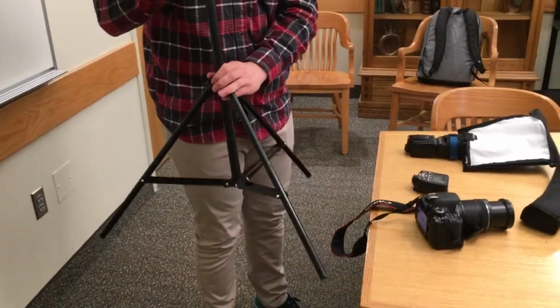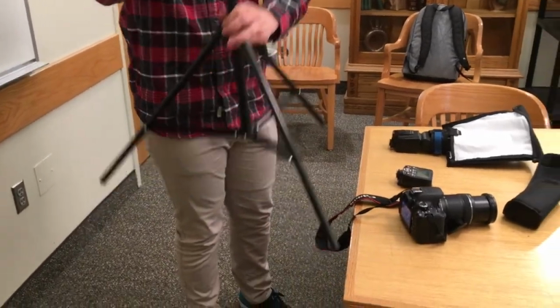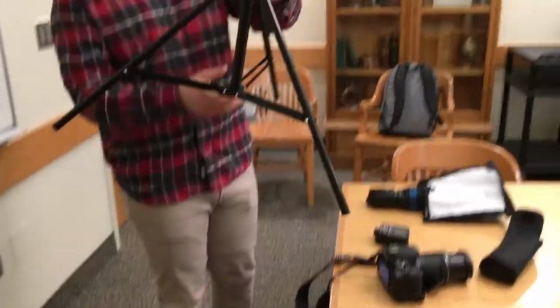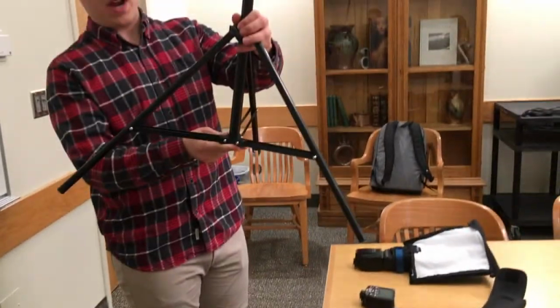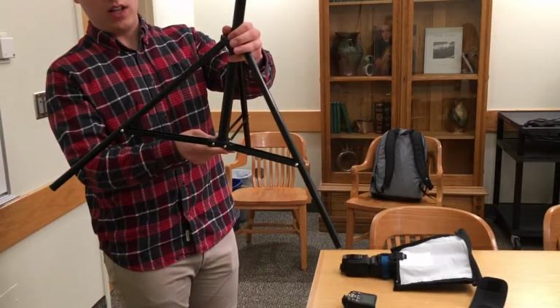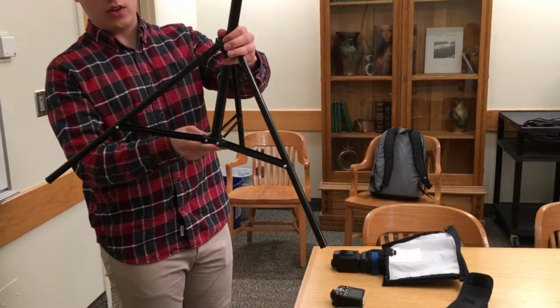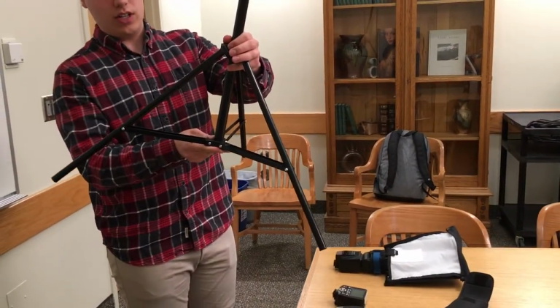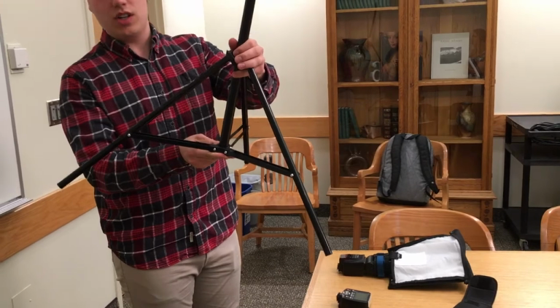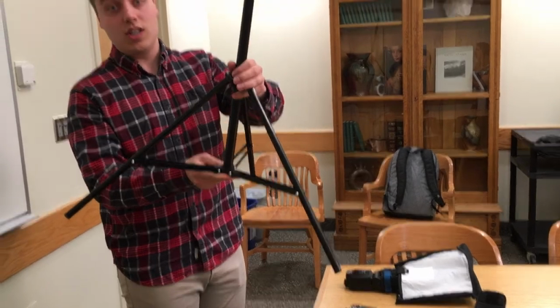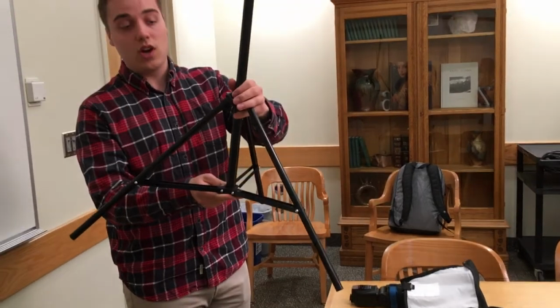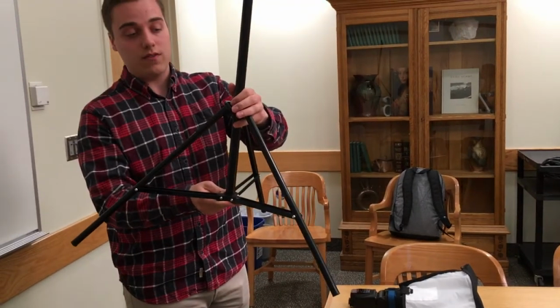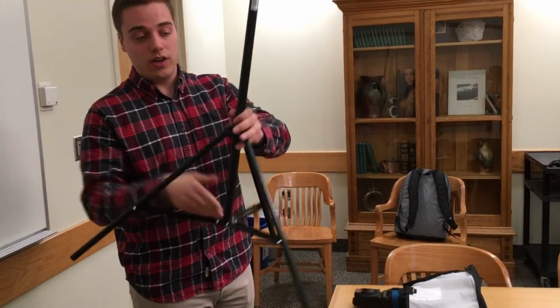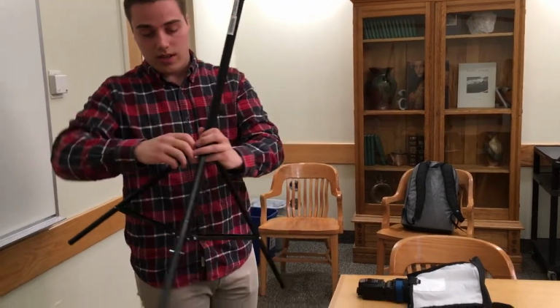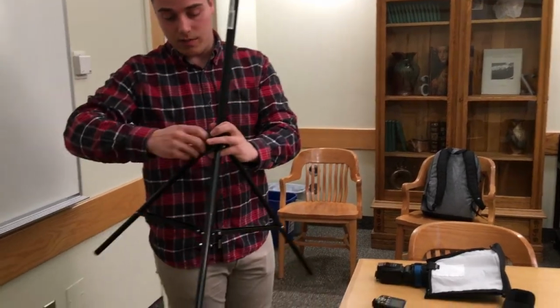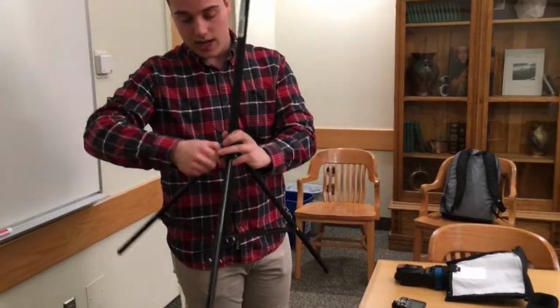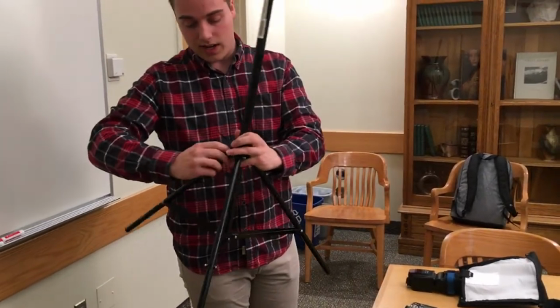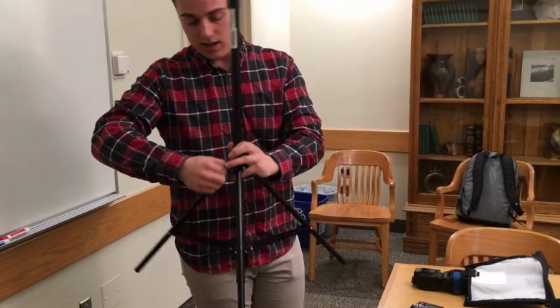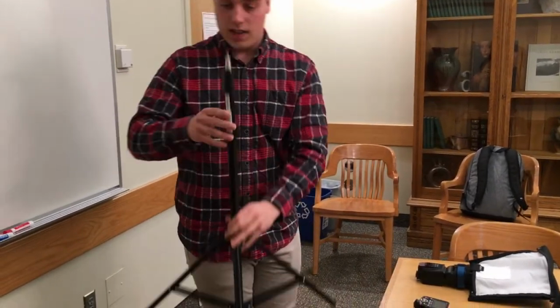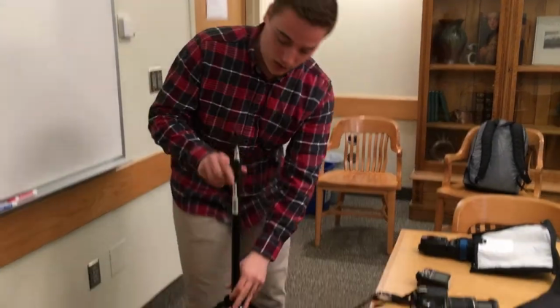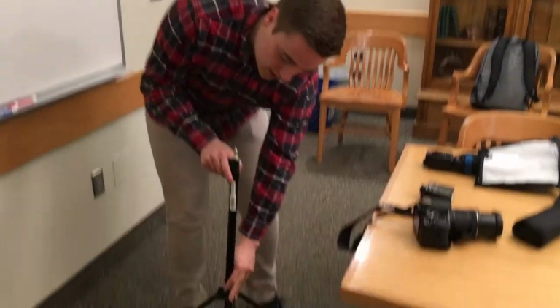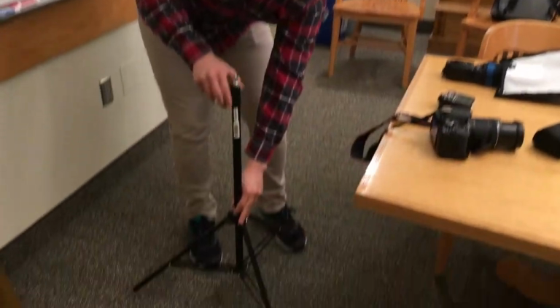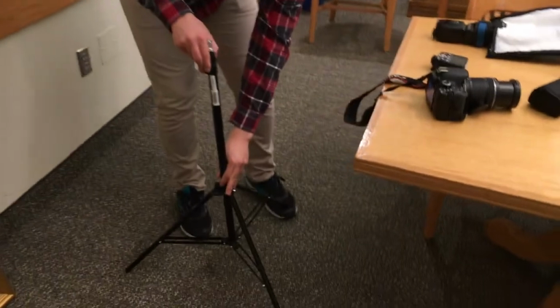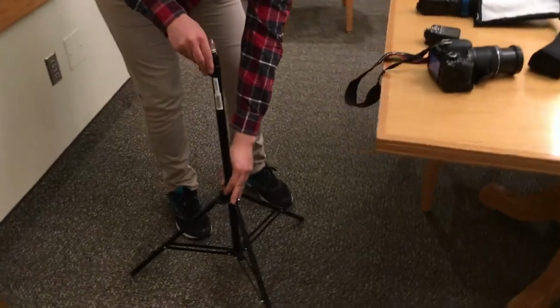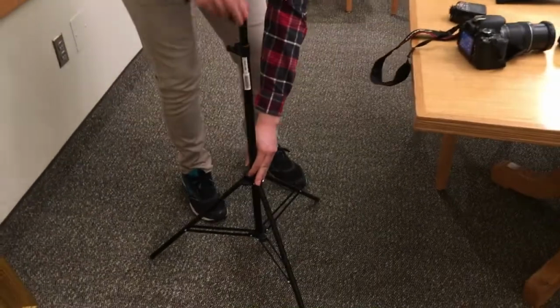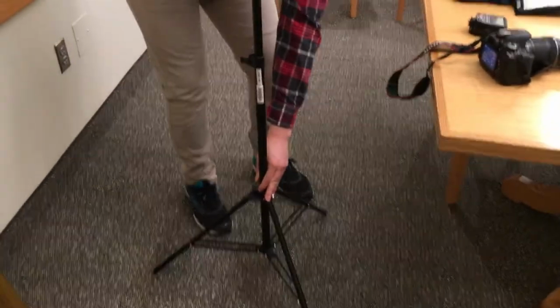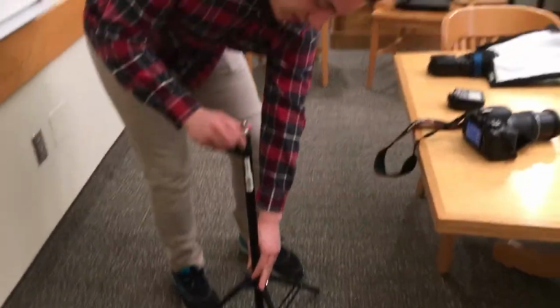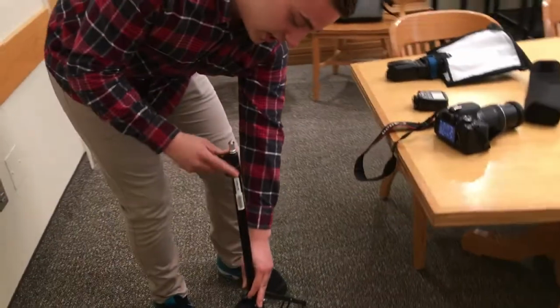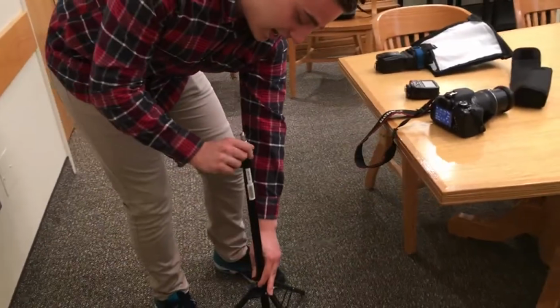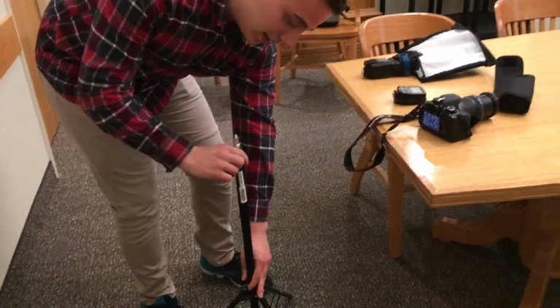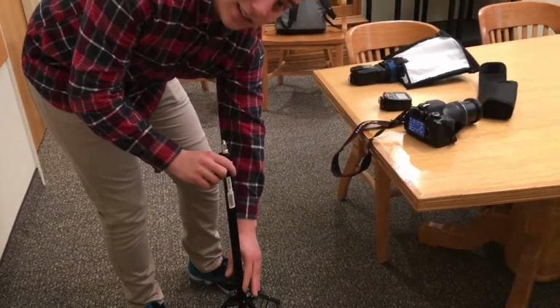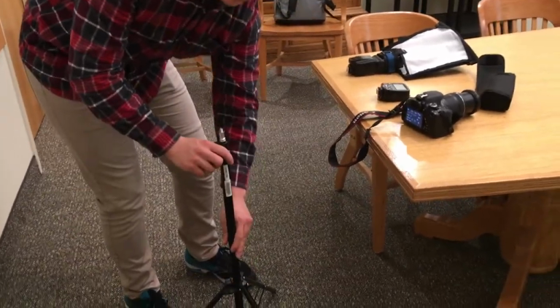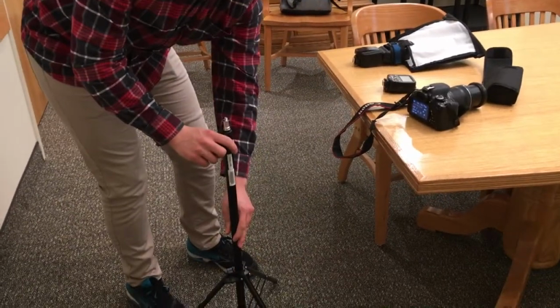Be careful to have these parallel to the ground — you shouldn't need to go any further. Then you simply tighten it right here, and then you can raise and lower it to whatever height you need by loosening and tightening these little tabs at the top.